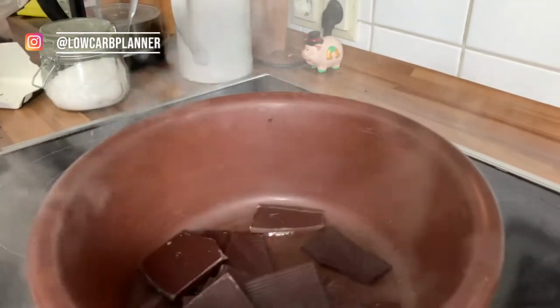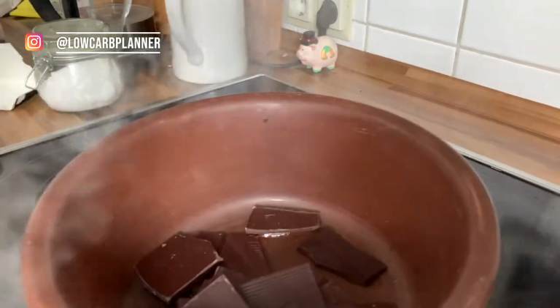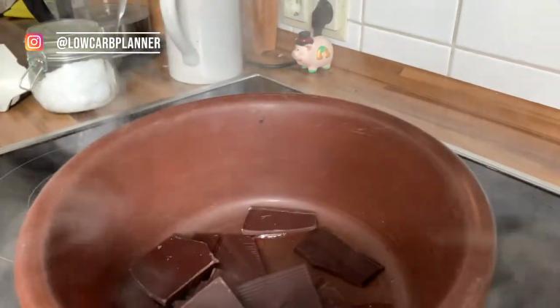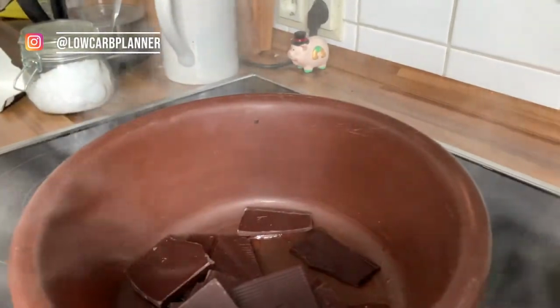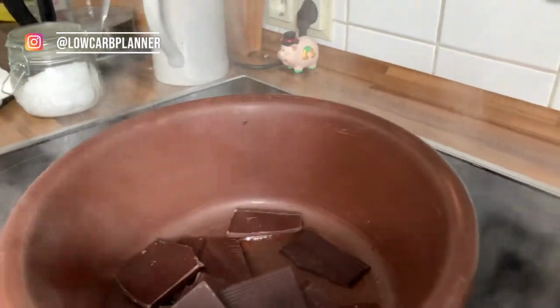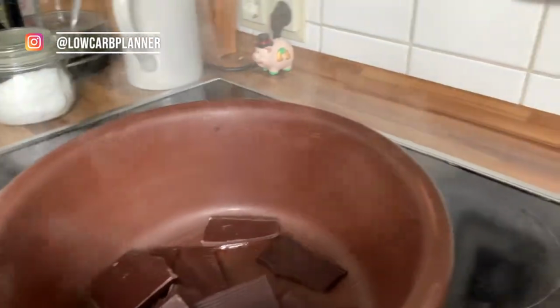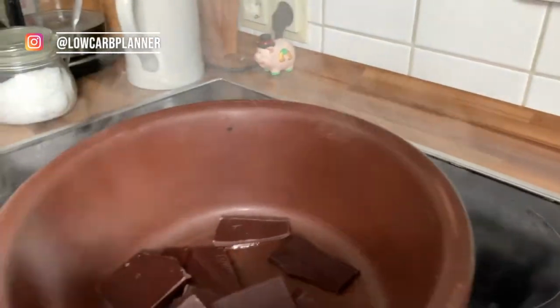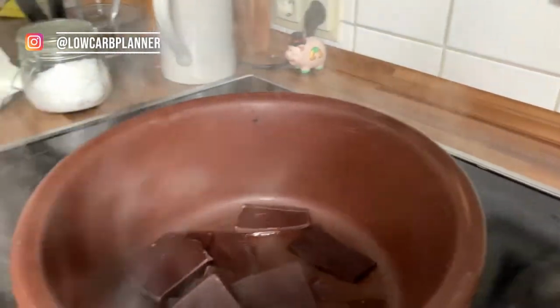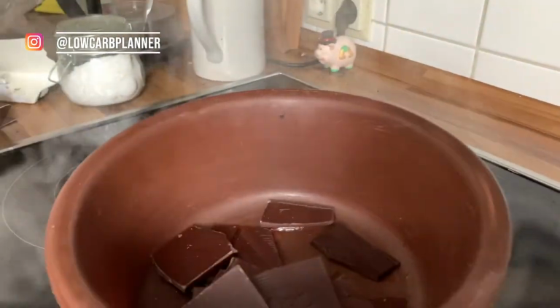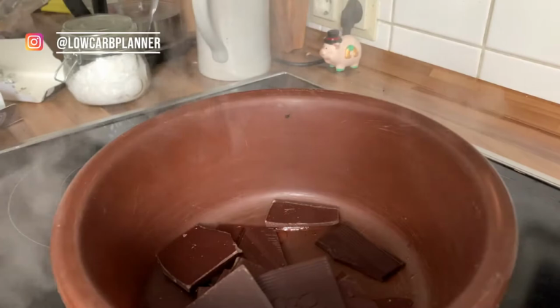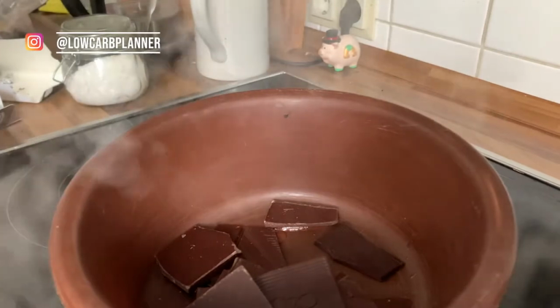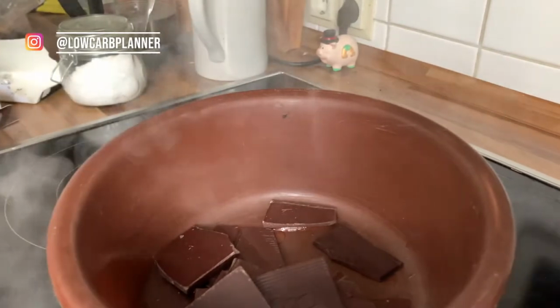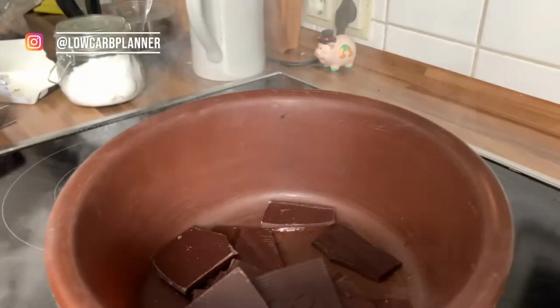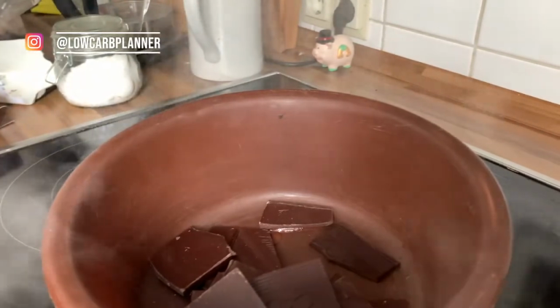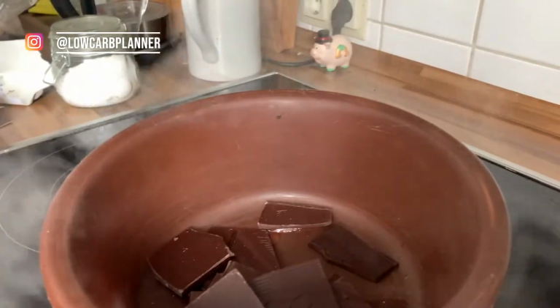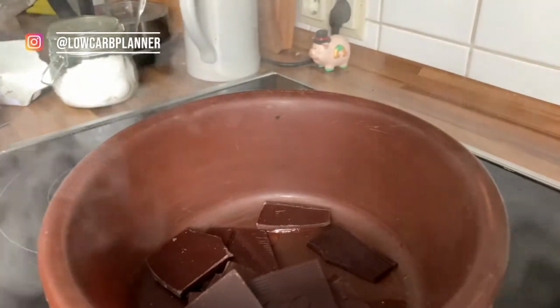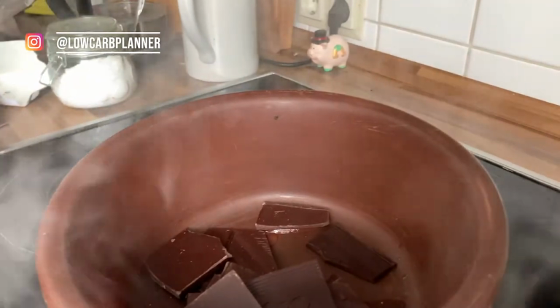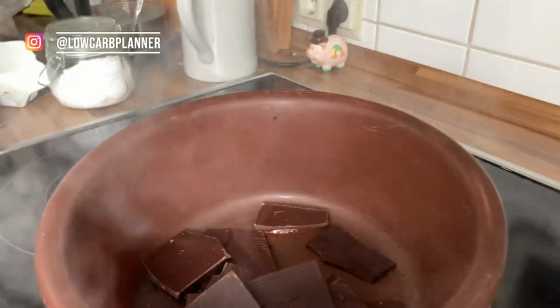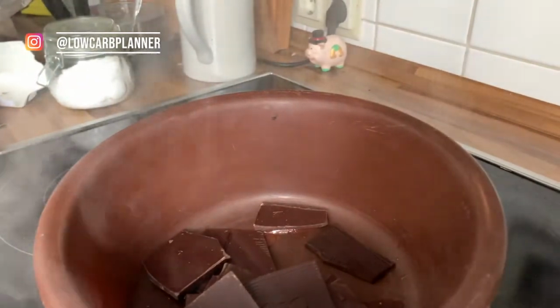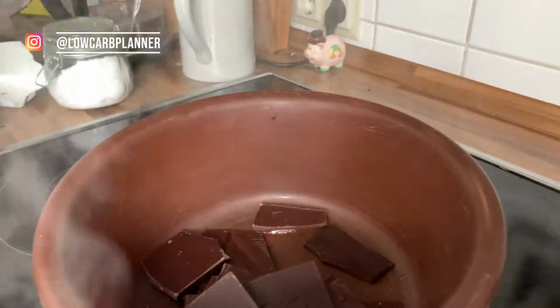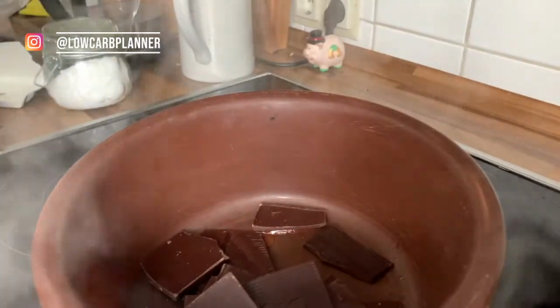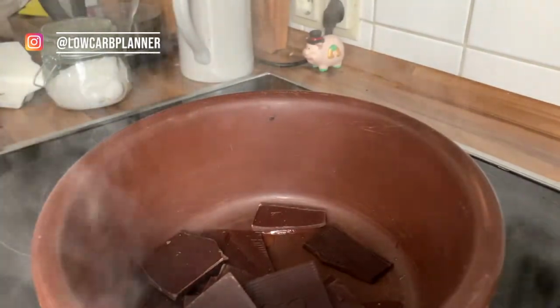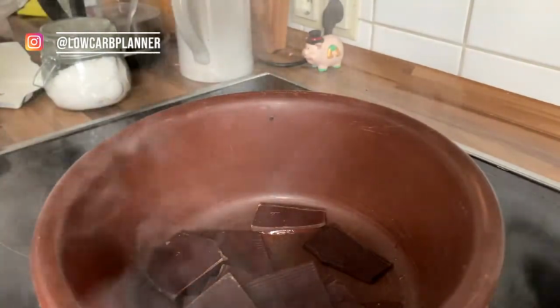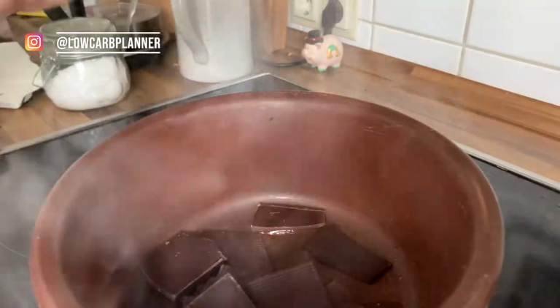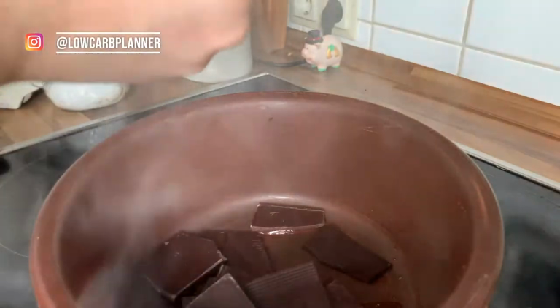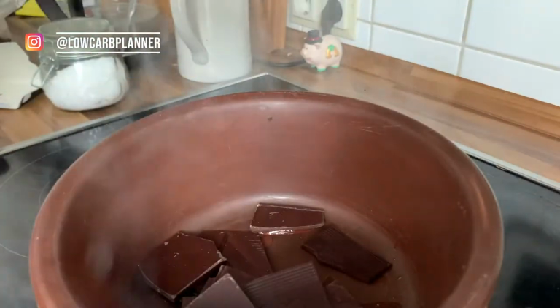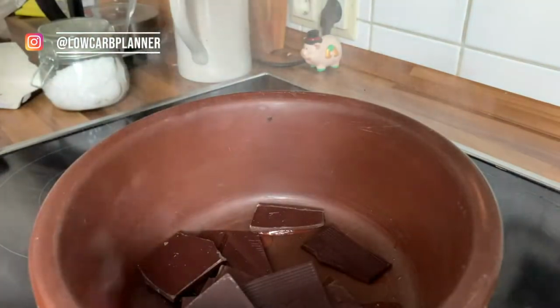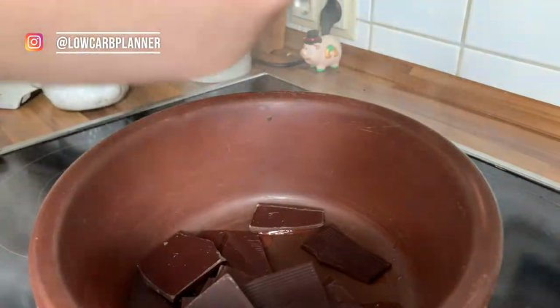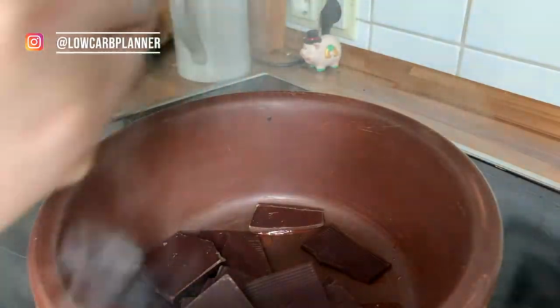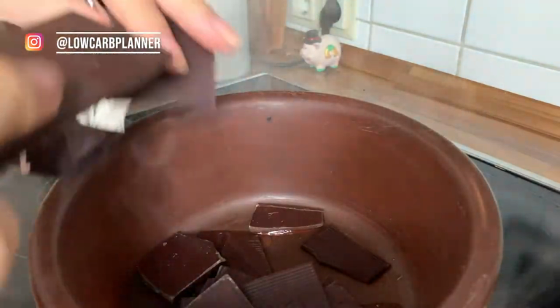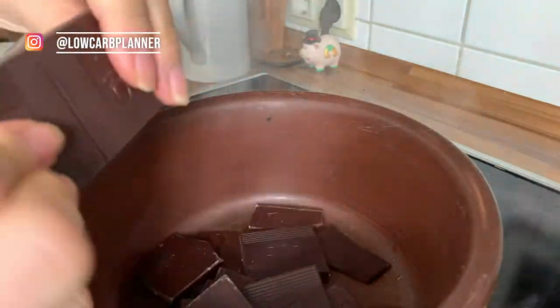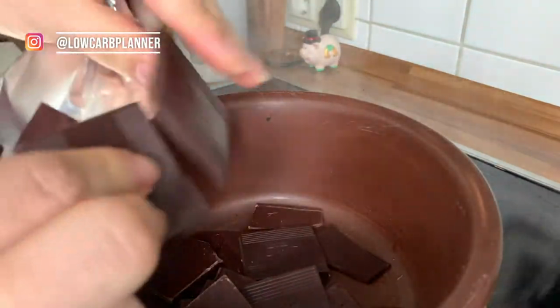While the water gets hot, I'm gonna put a bowl on top and add some chocolate. I go here with one bar, just 100 grams.